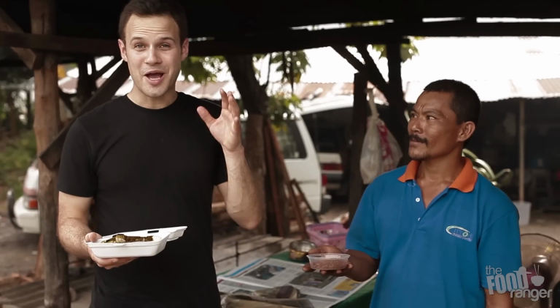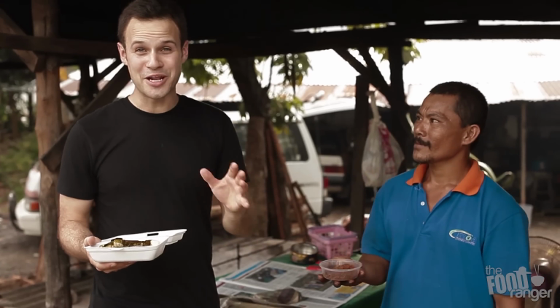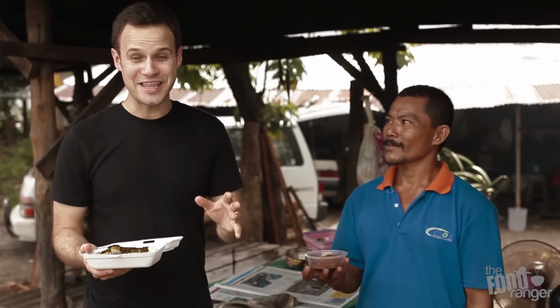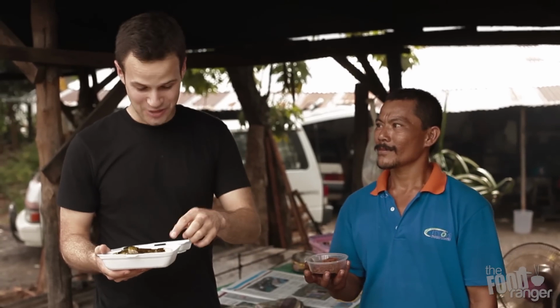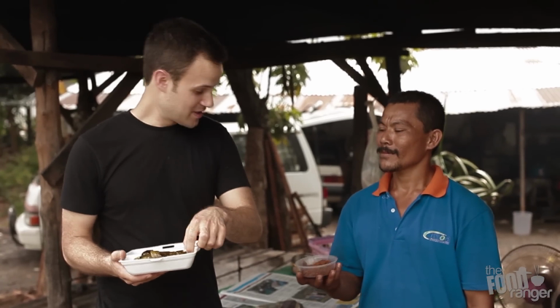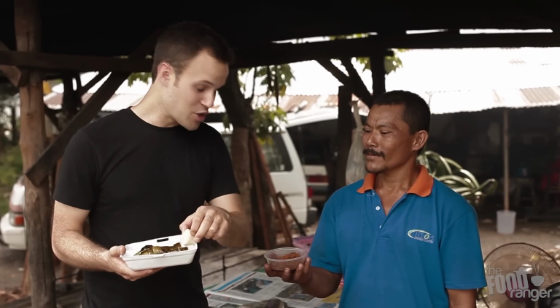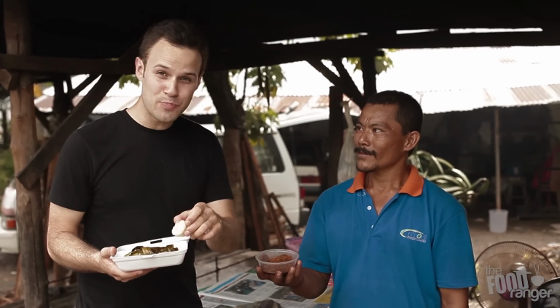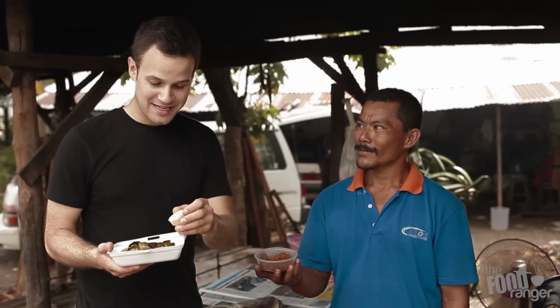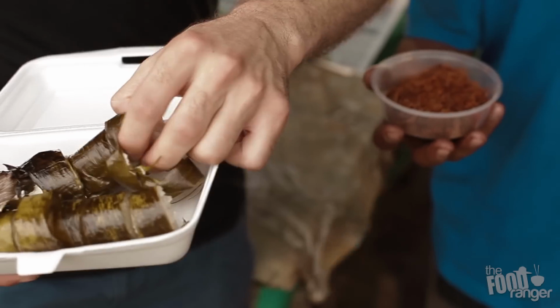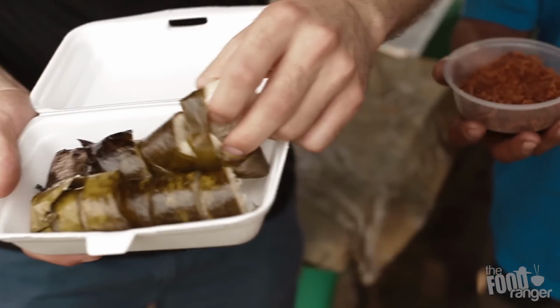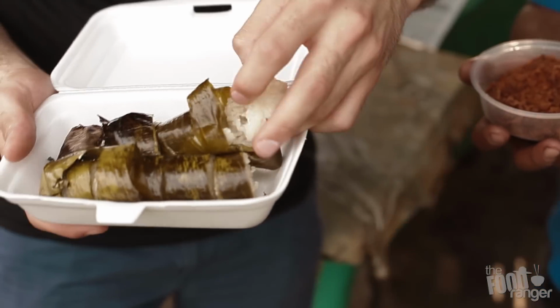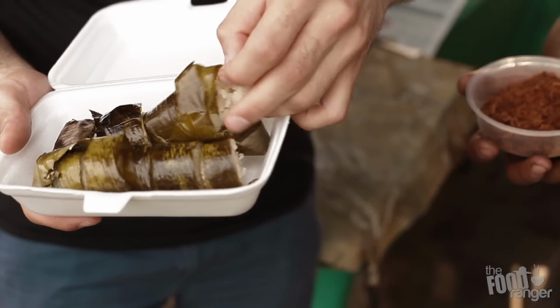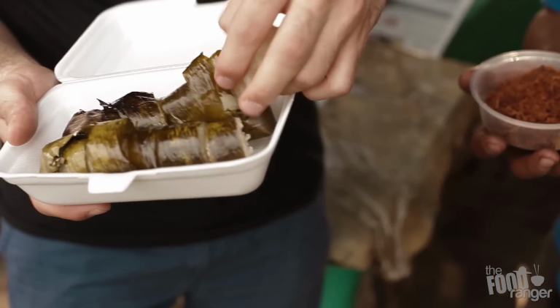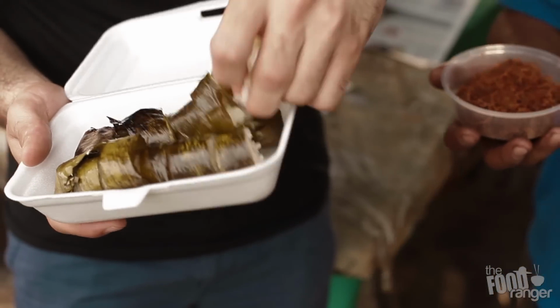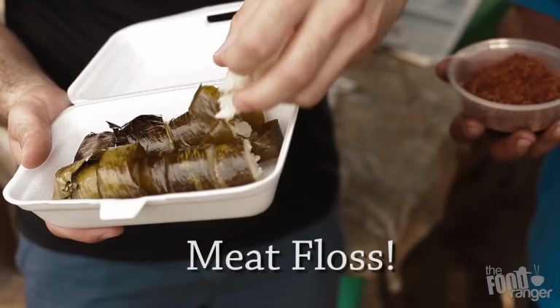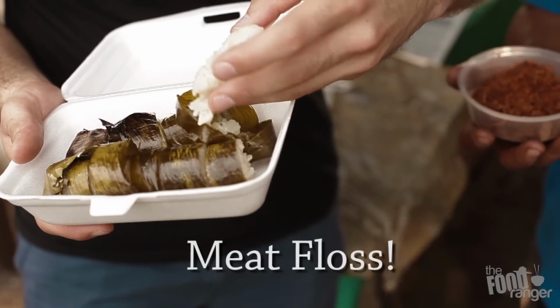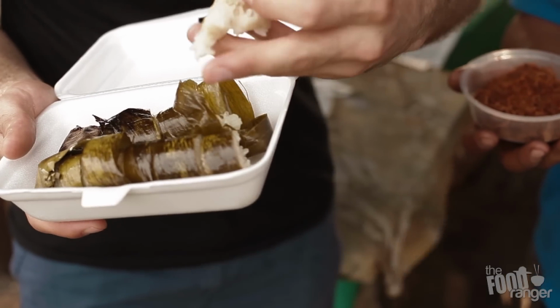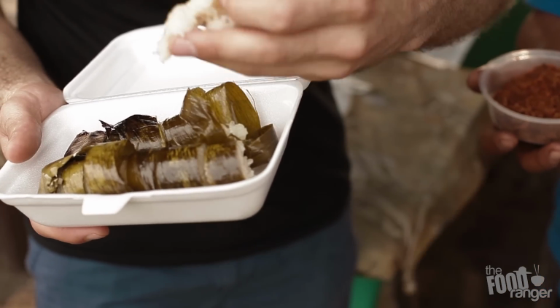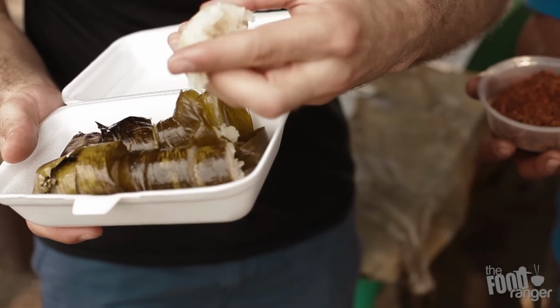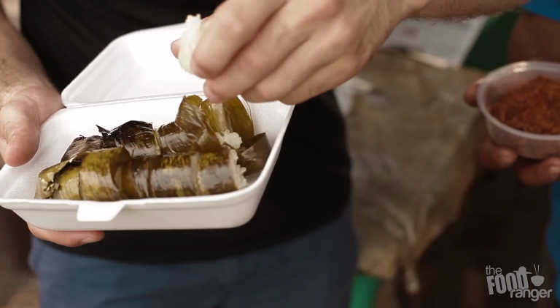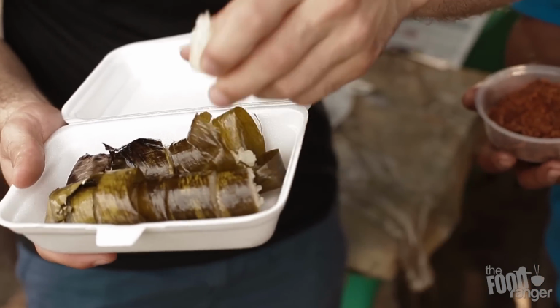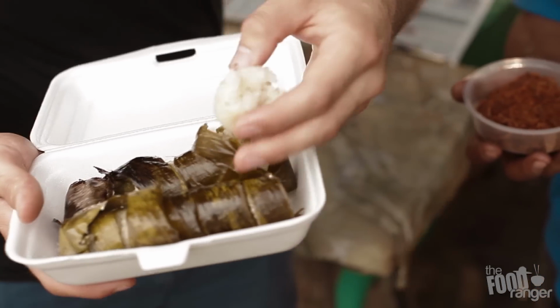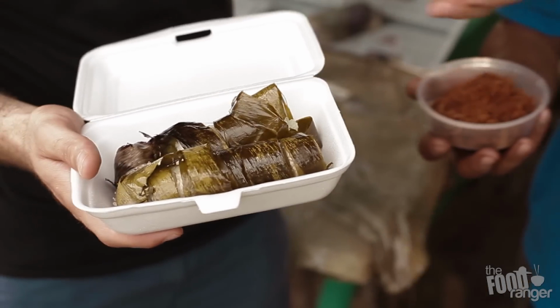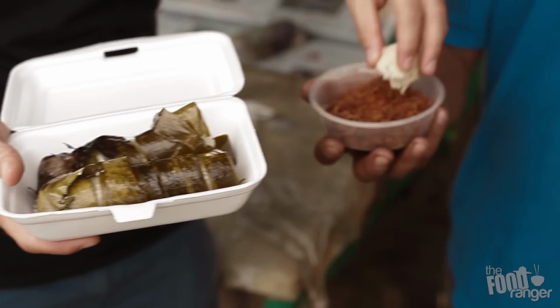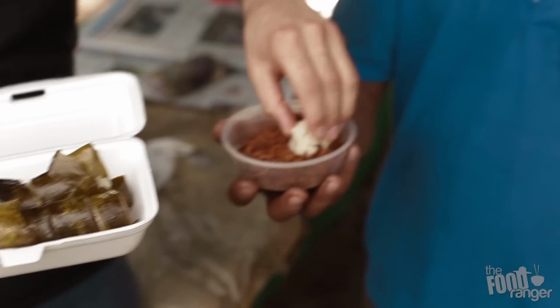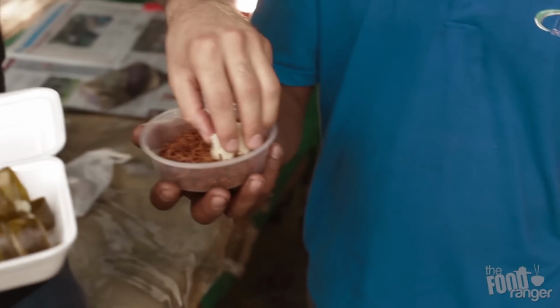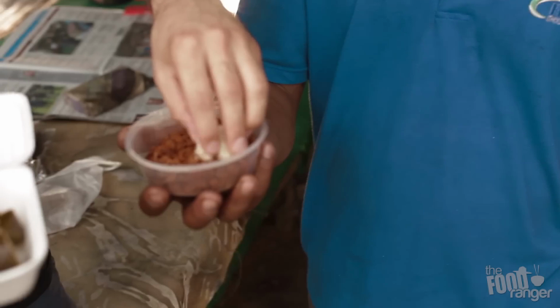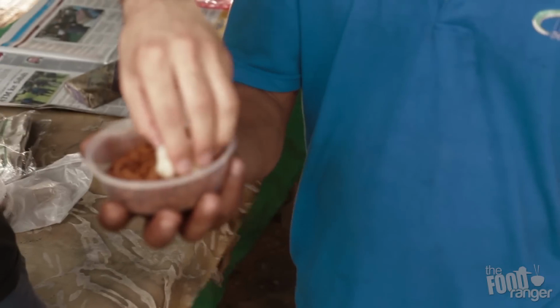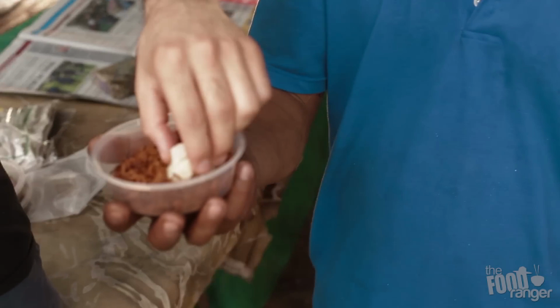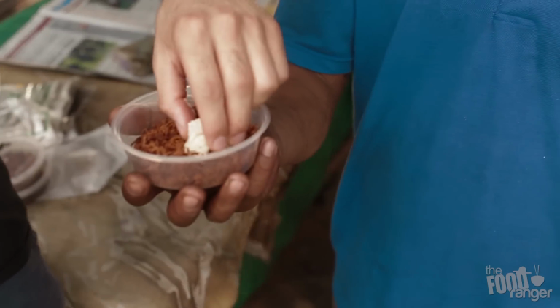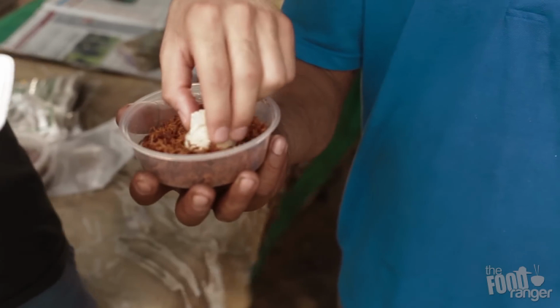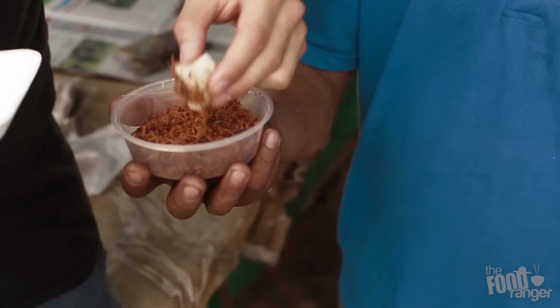I've got to try this. So you've got to dip it into the shredded meat, the meat floss. Let's give that a go. I've got the sticky rice right here — let's give that a try.